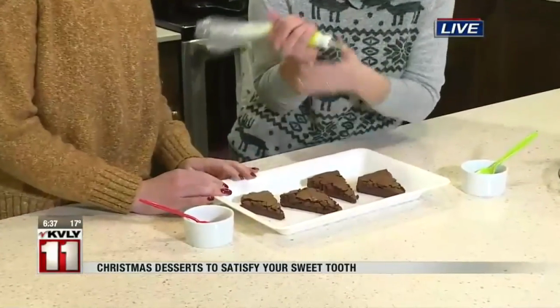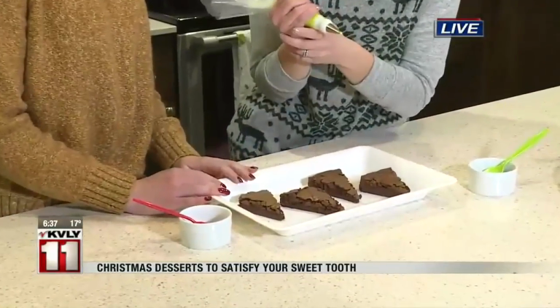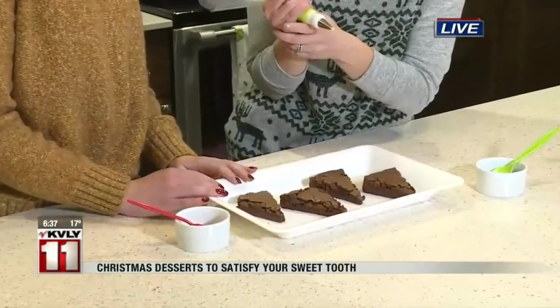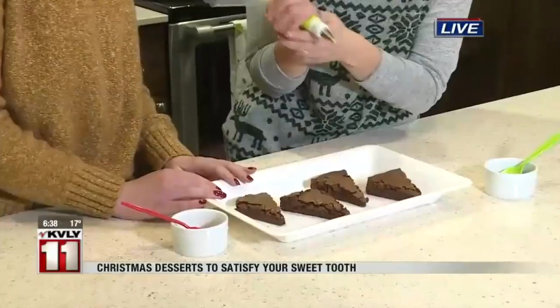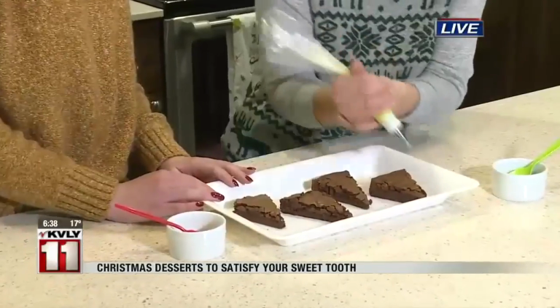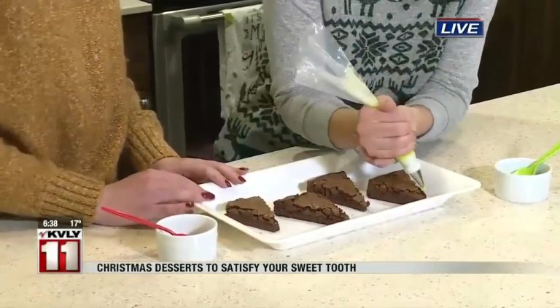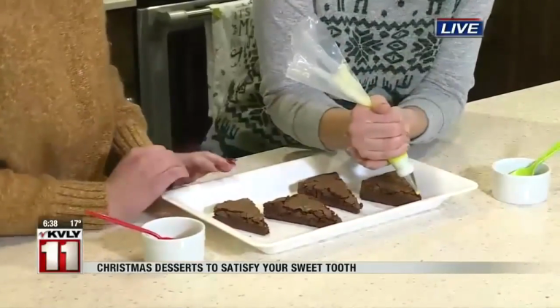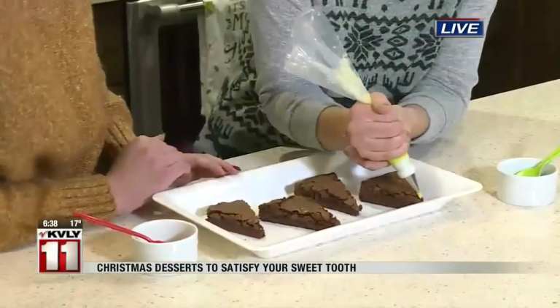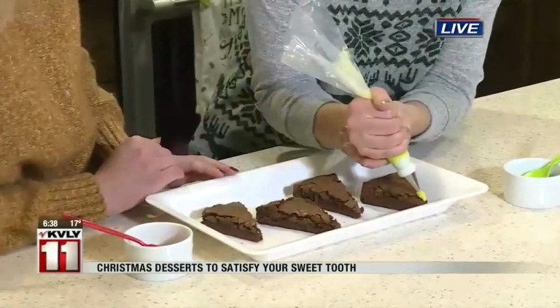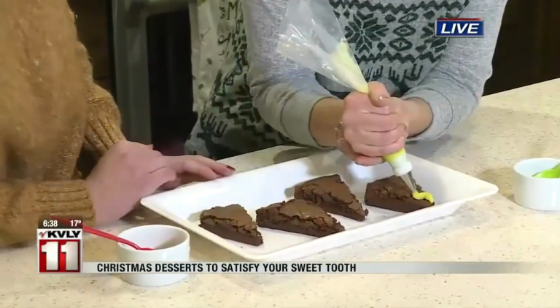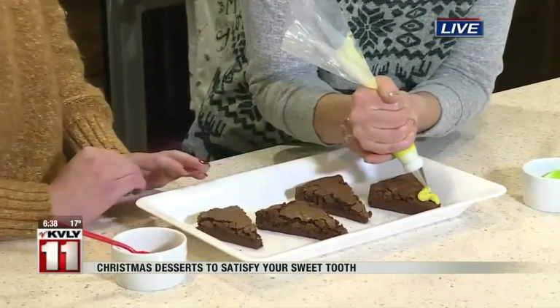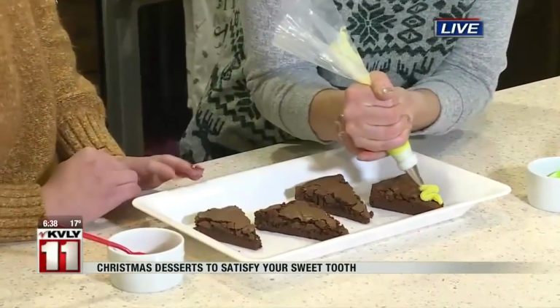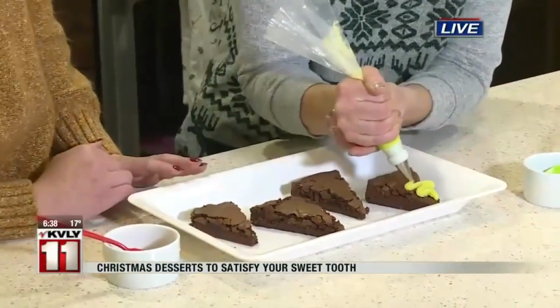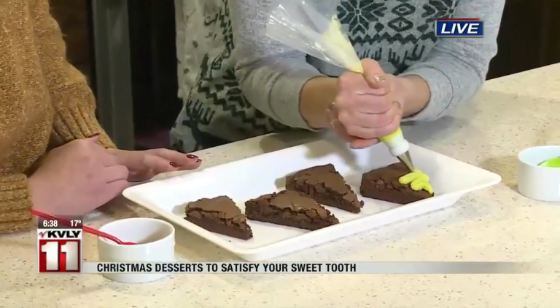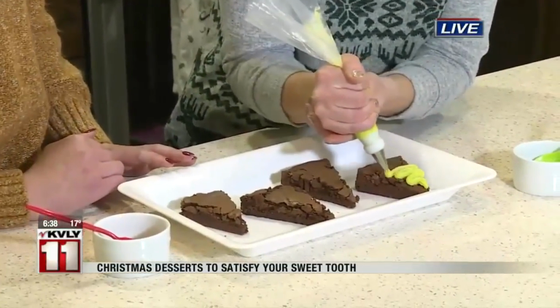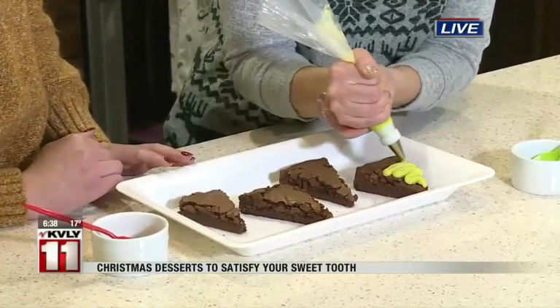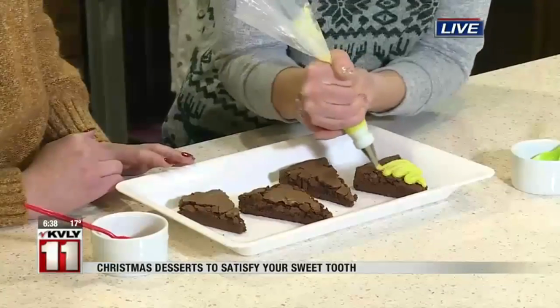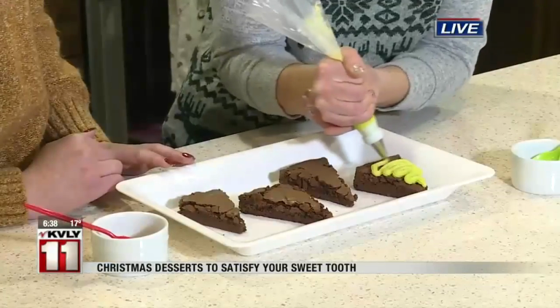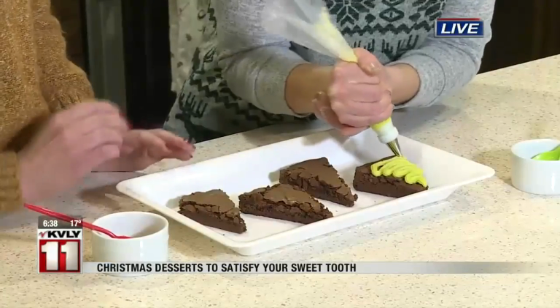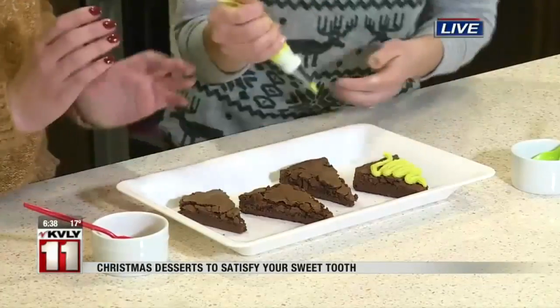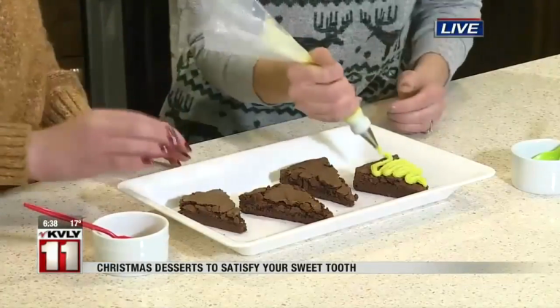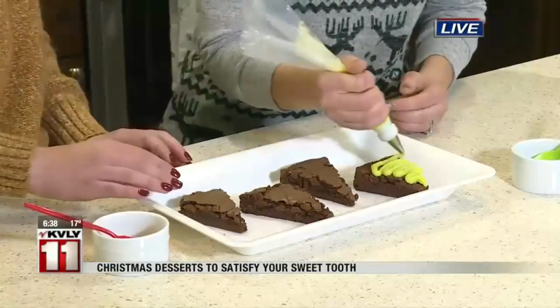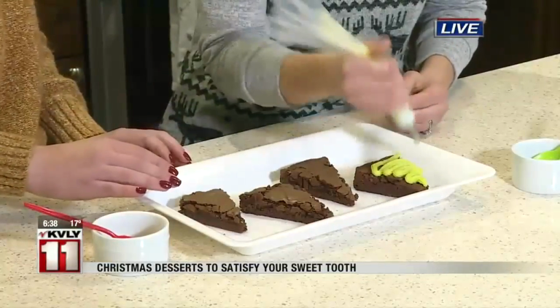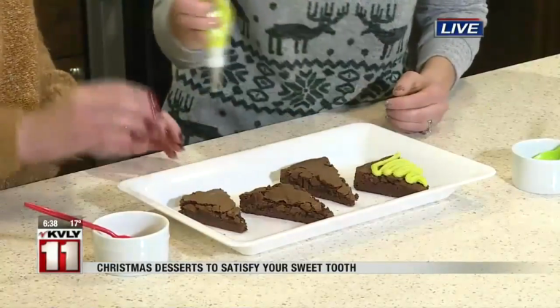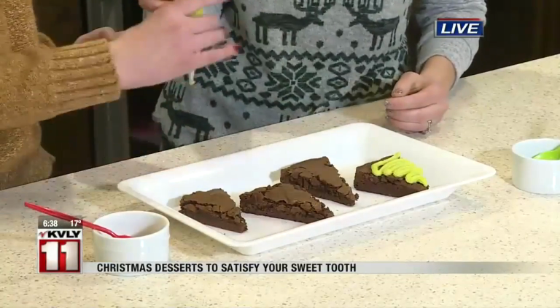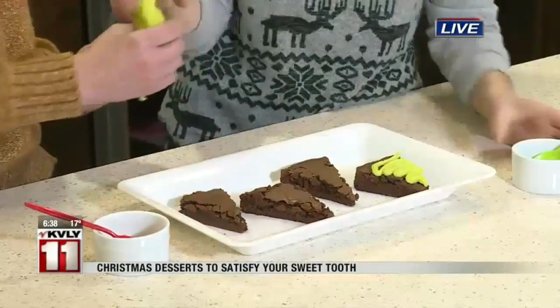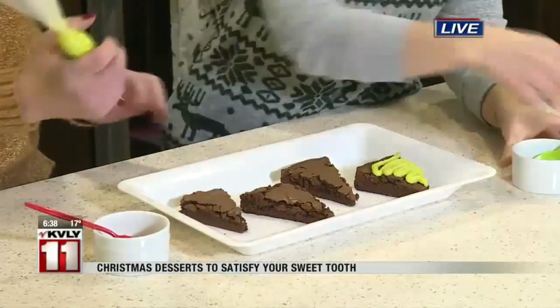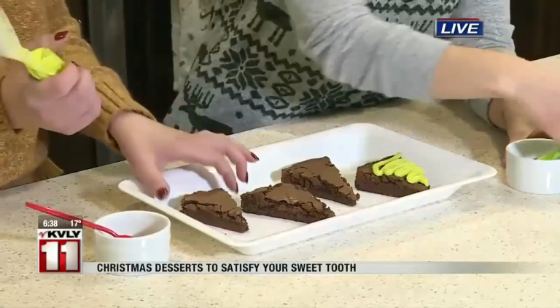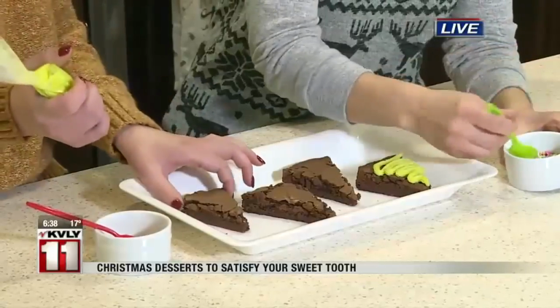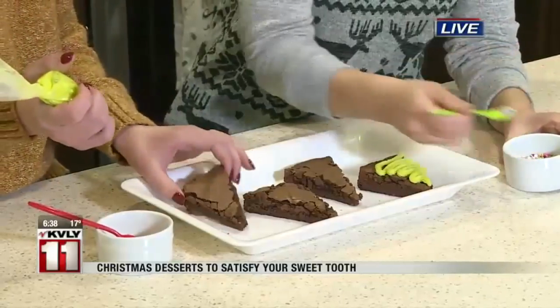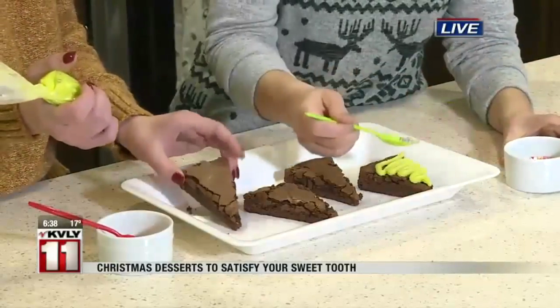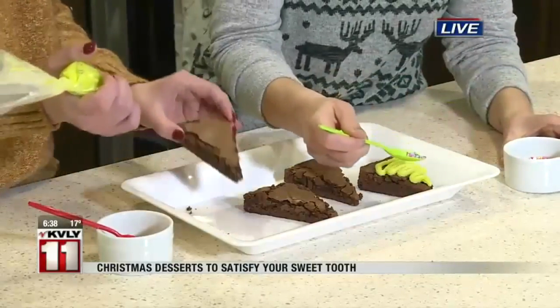We've got our buttercream in a pastry bag here, and this is peppermint flavored. We're just going to zigzag back and forth, just like that. And what's super nice is you don't have to use a cookie cutter.